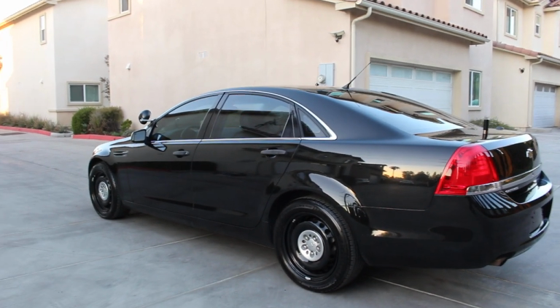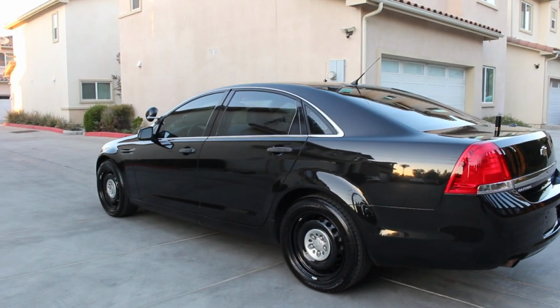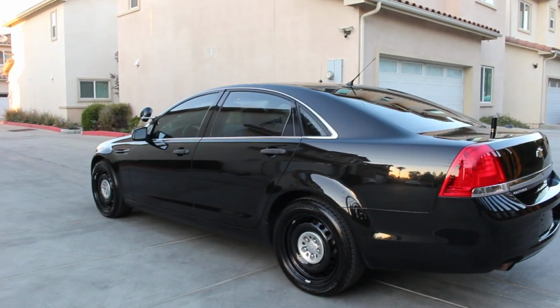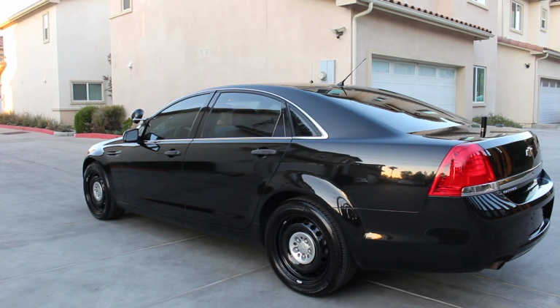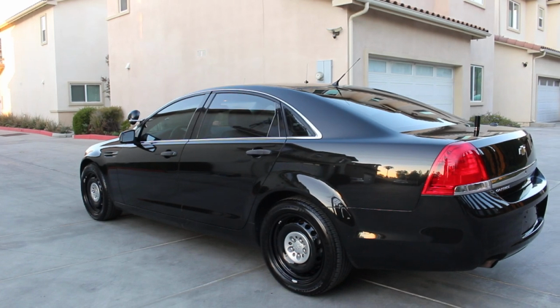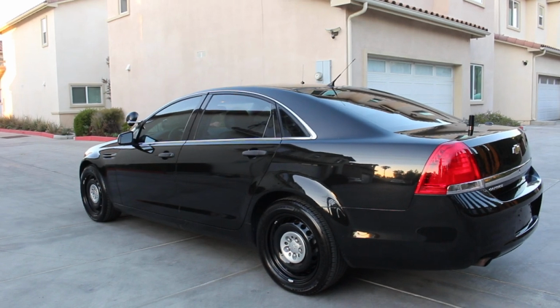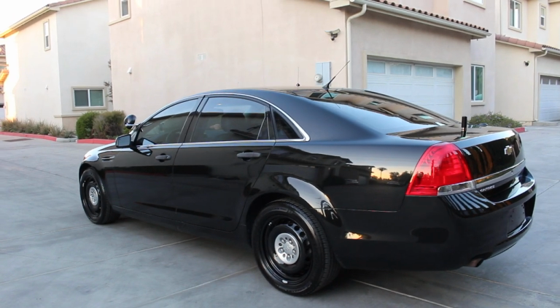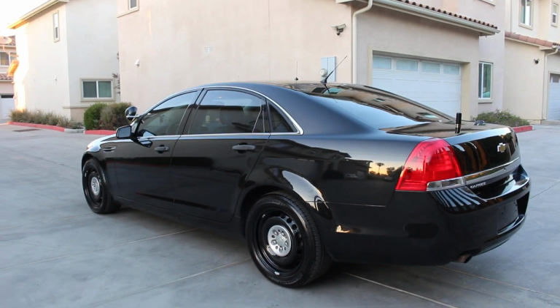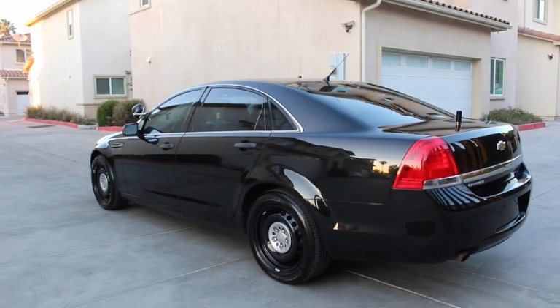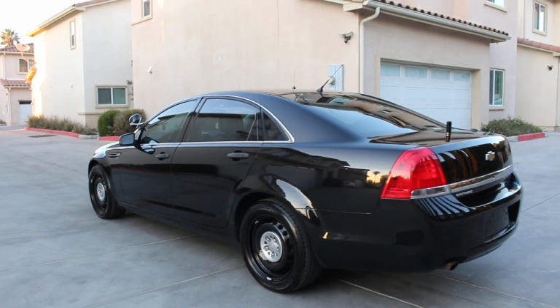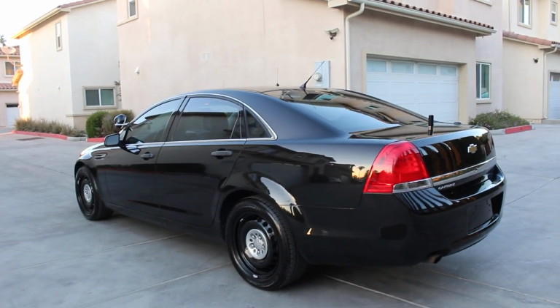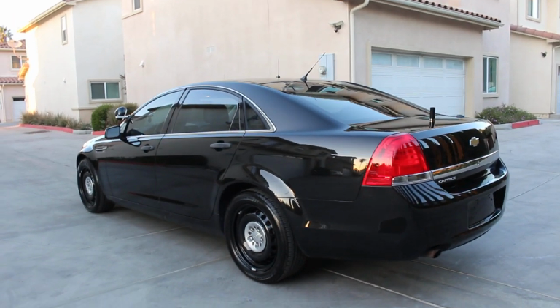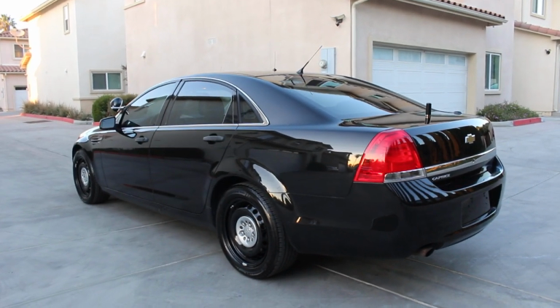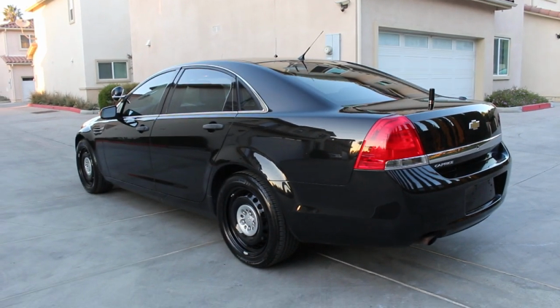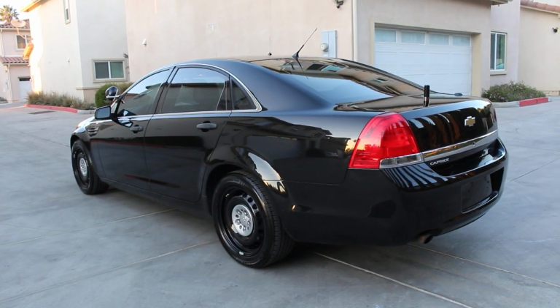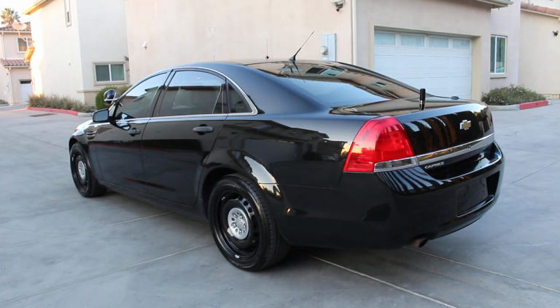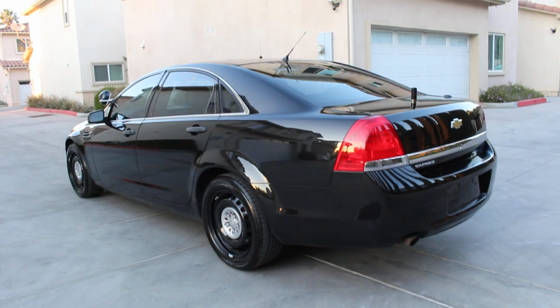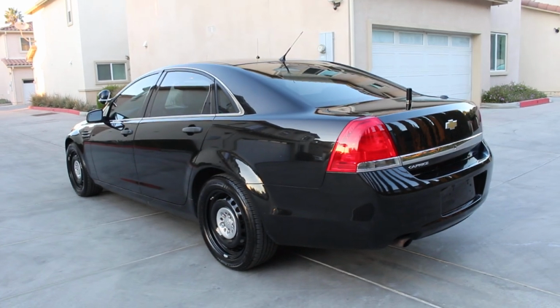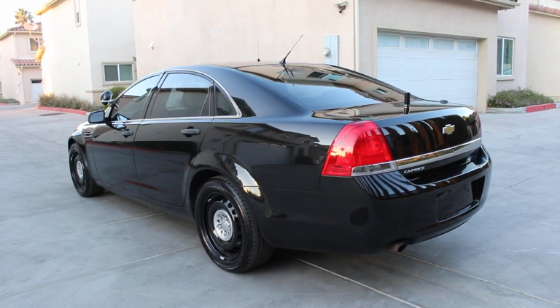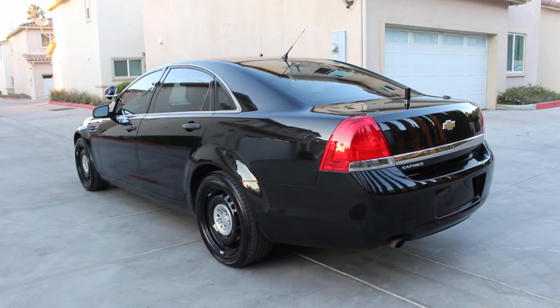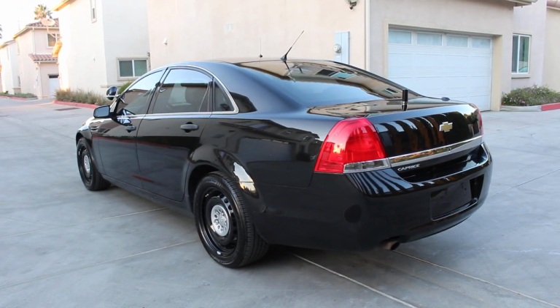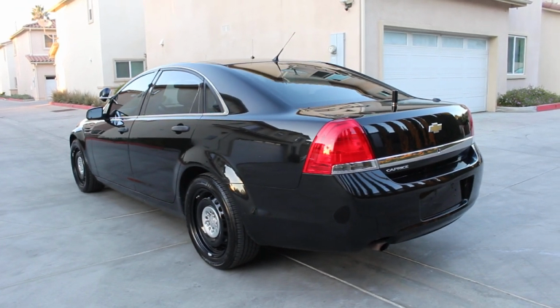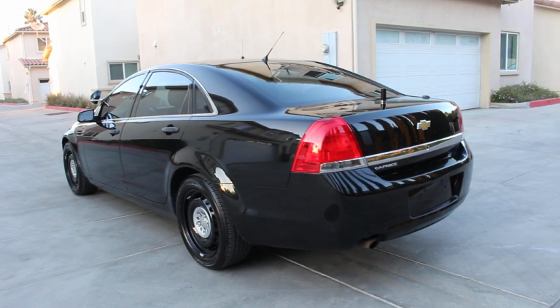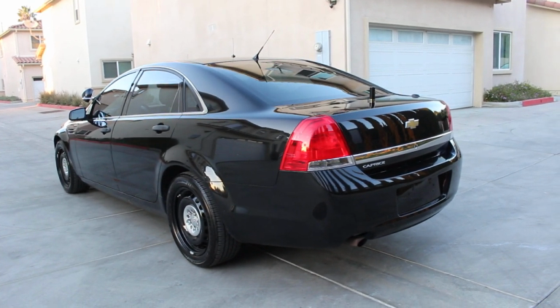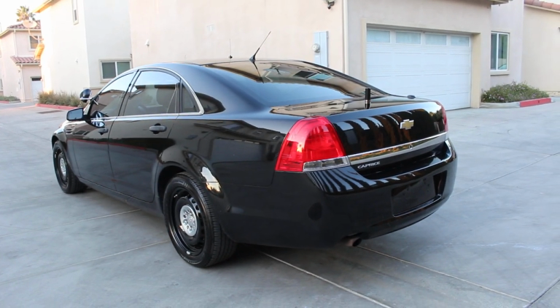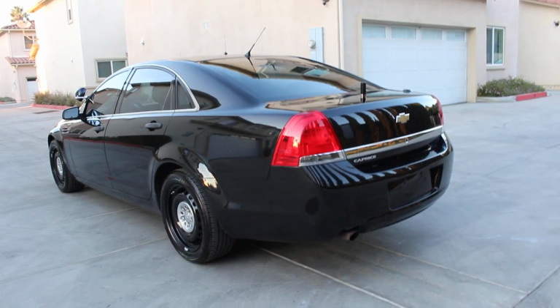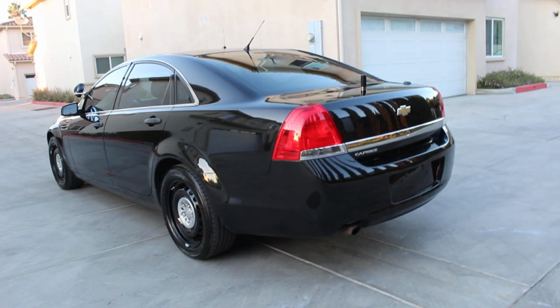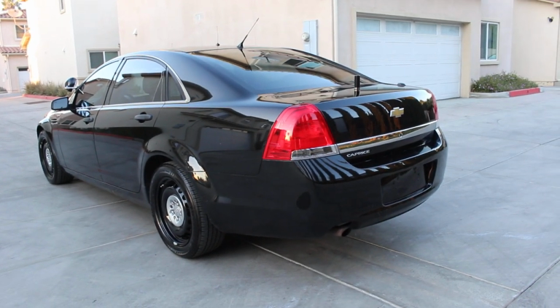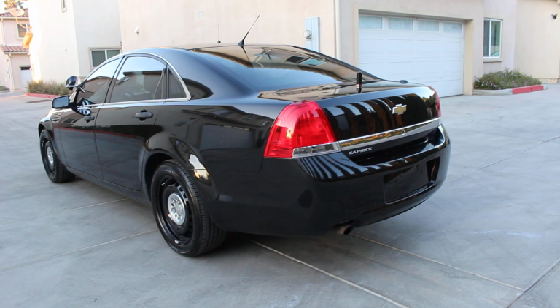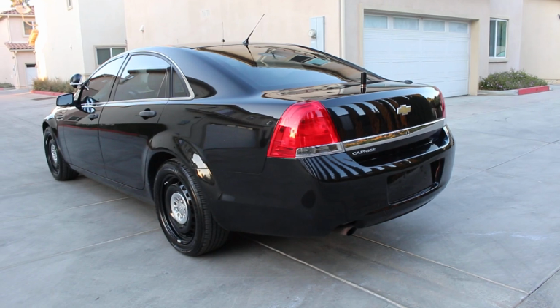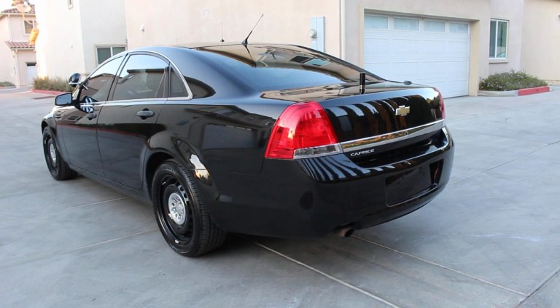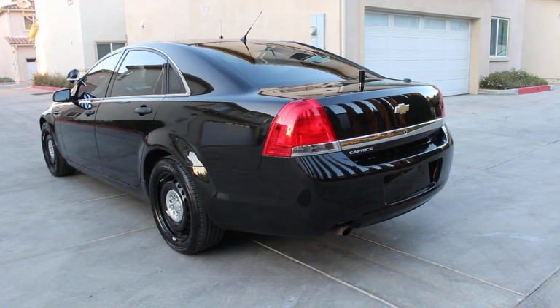The vehicle has been completely serviced and detailed, and she doesn't need any repairs whatsoever. Once again, I'm setting you up for success on another great looking and running vehicle here.